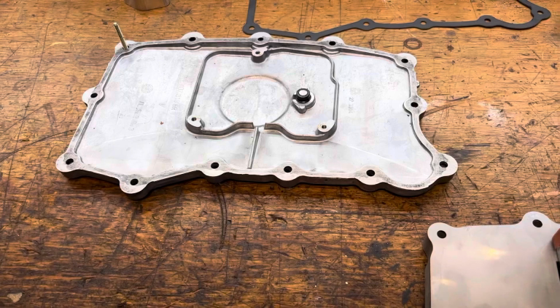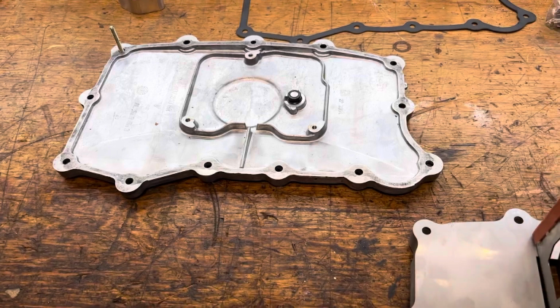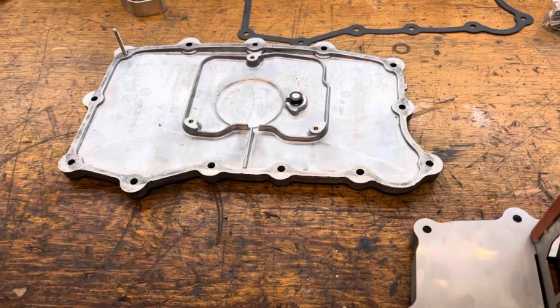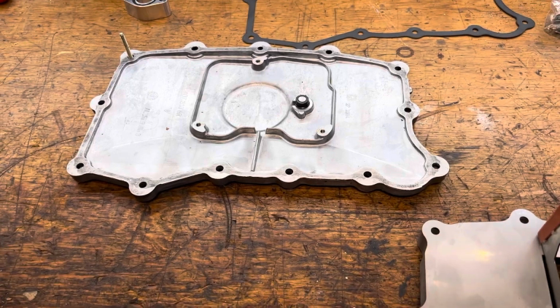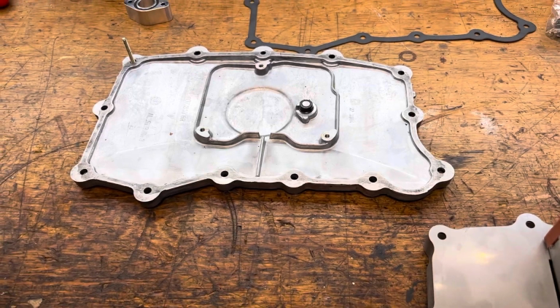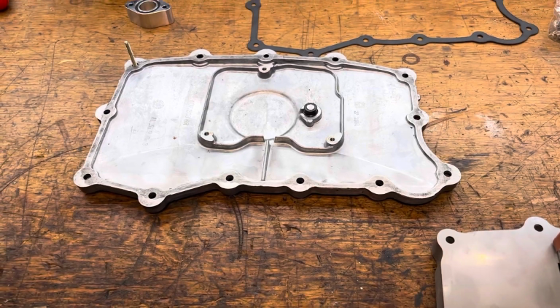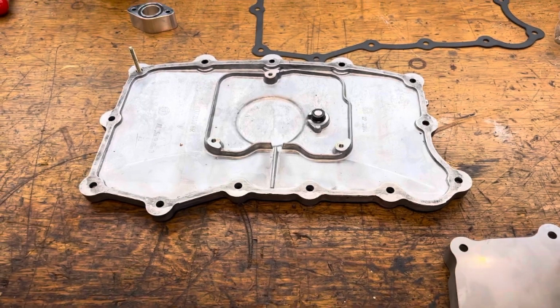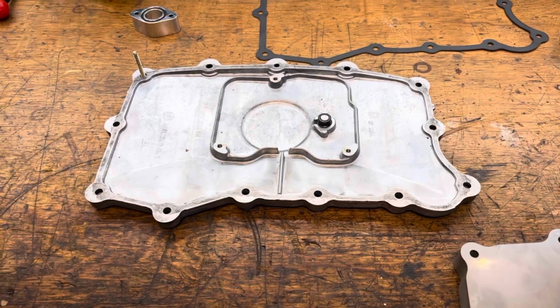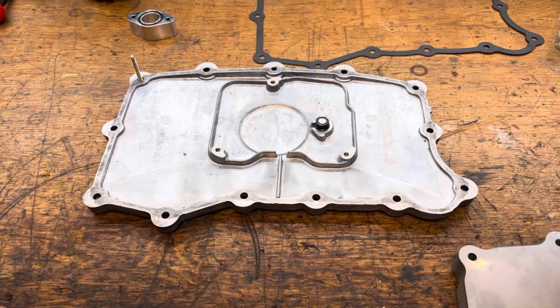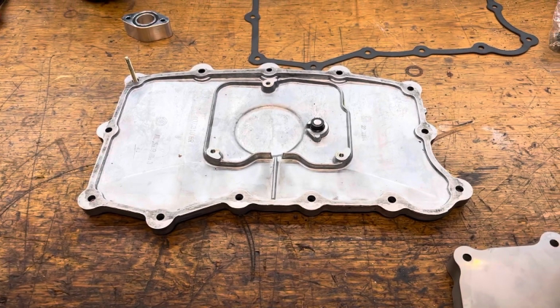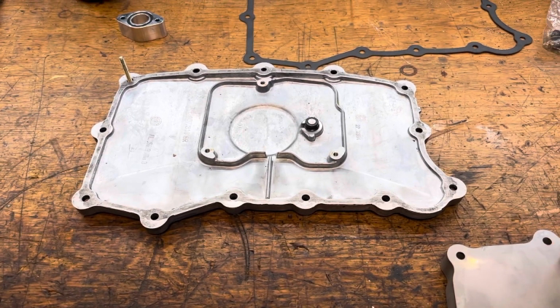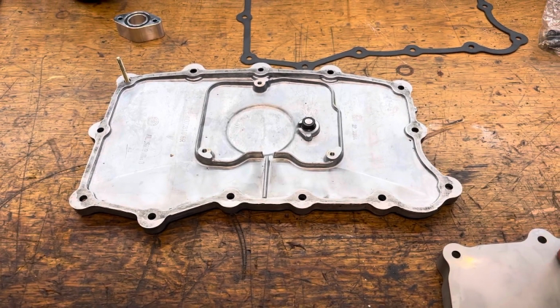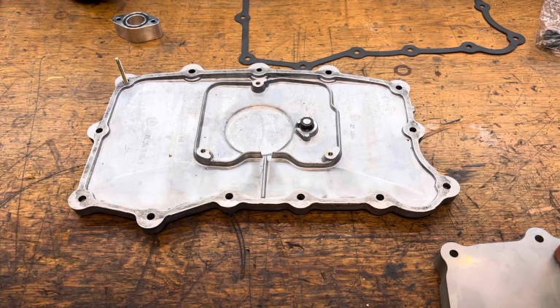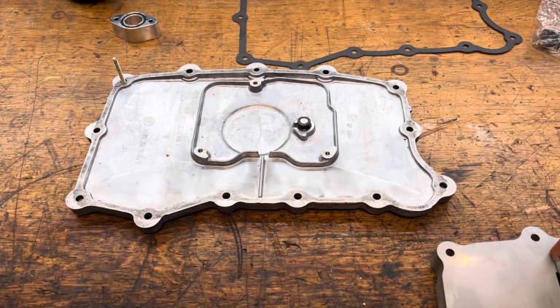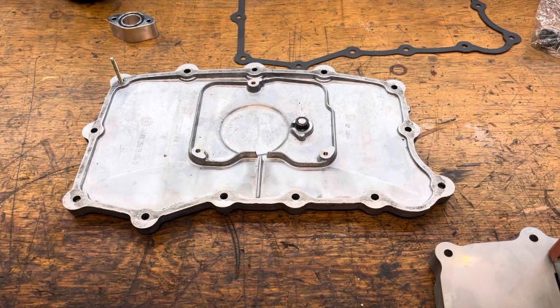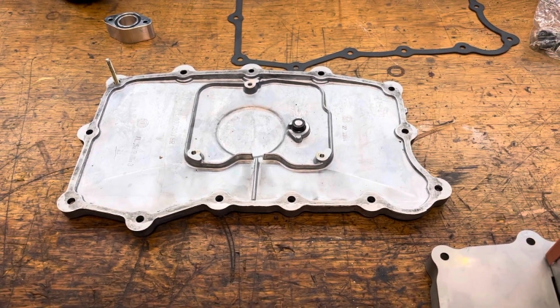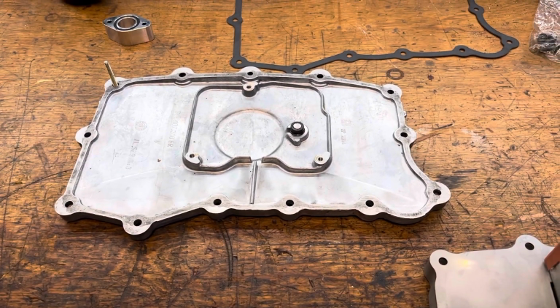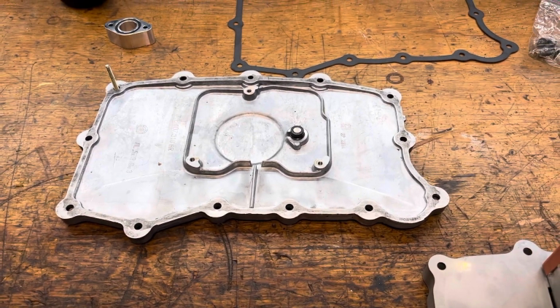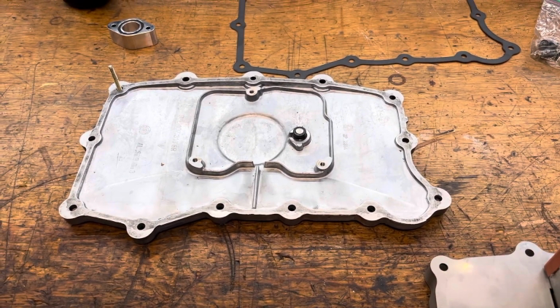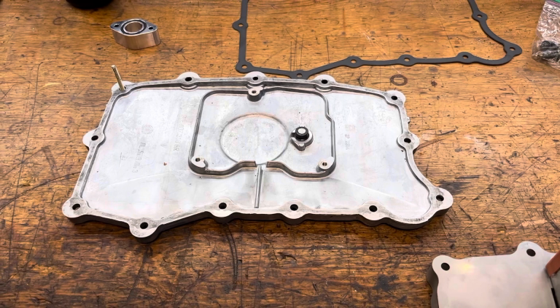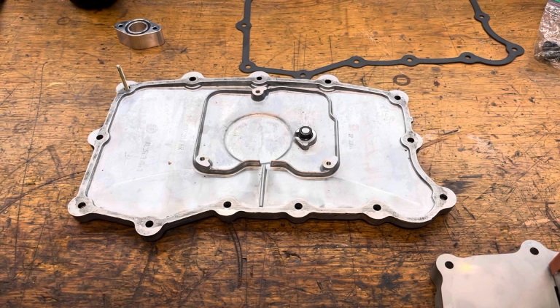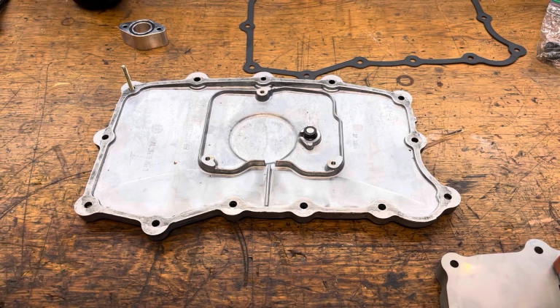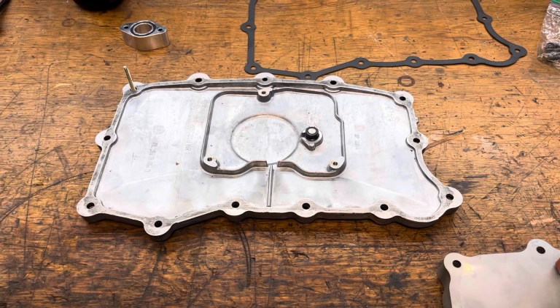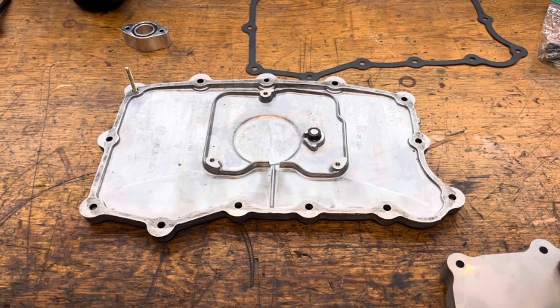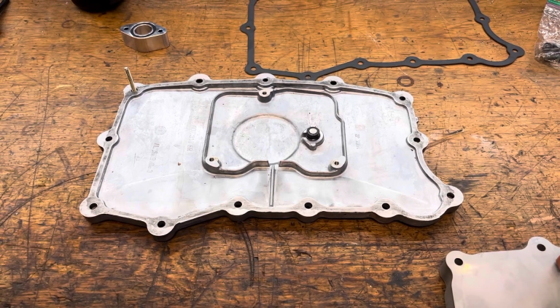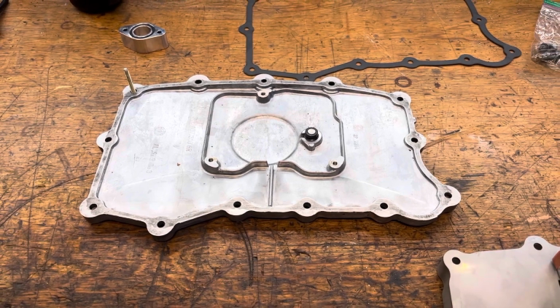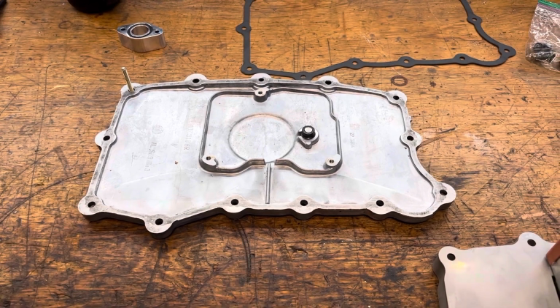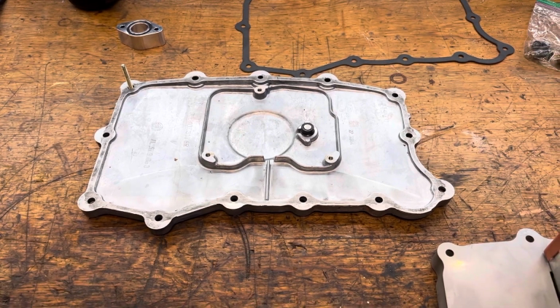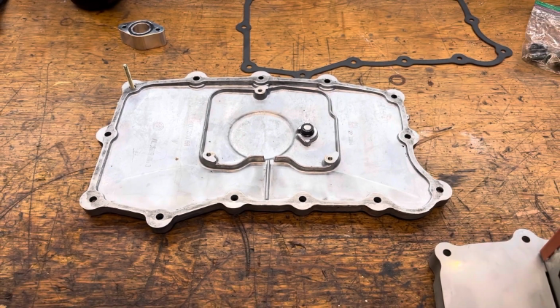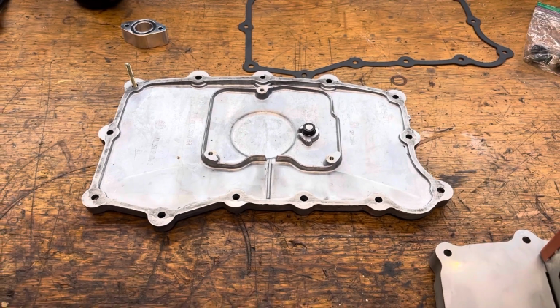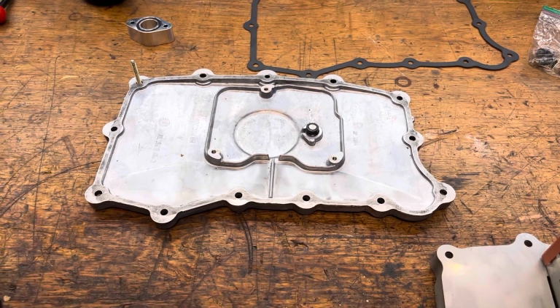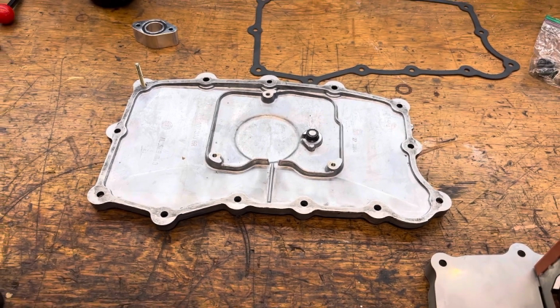A quick video review of an oil sump option for the Porsche 996 and 986 on the M96 engine.